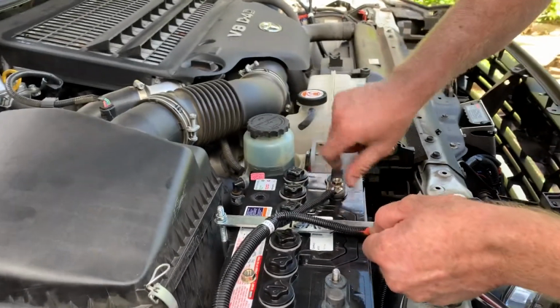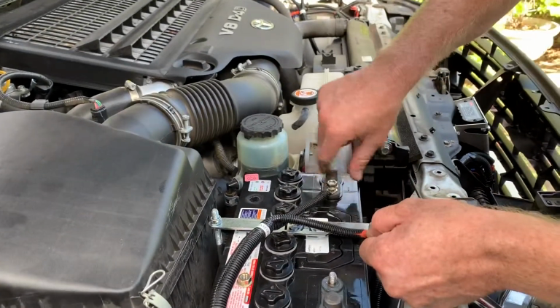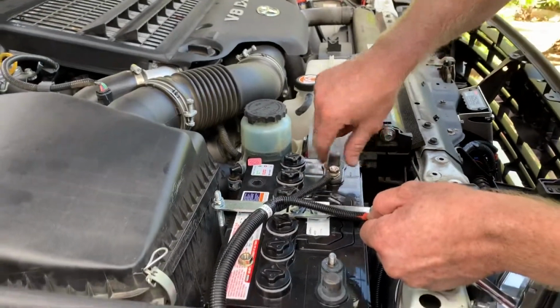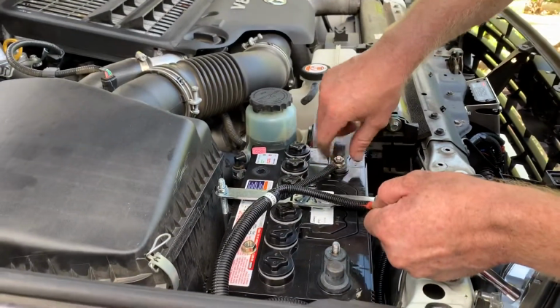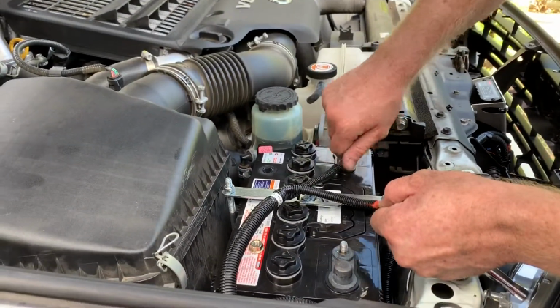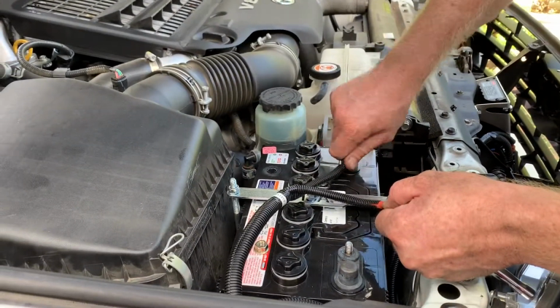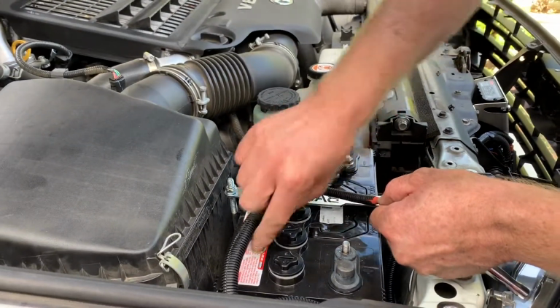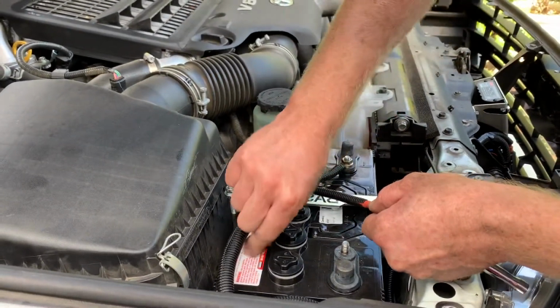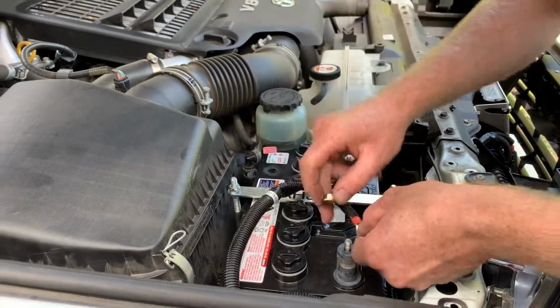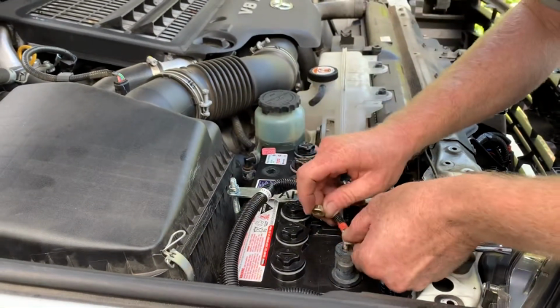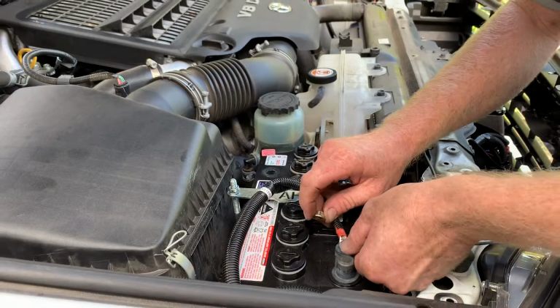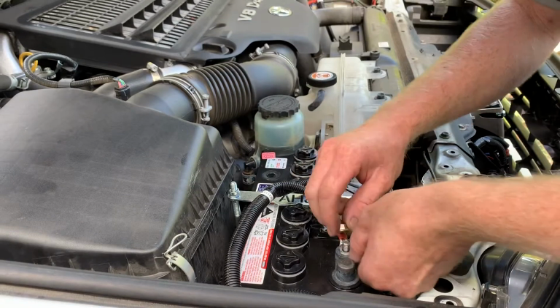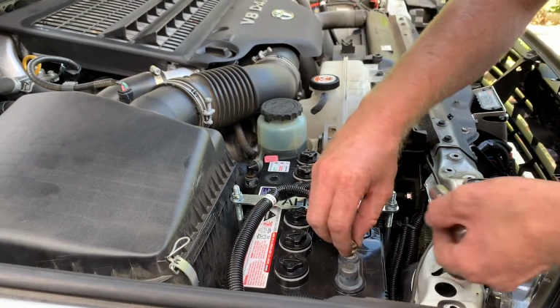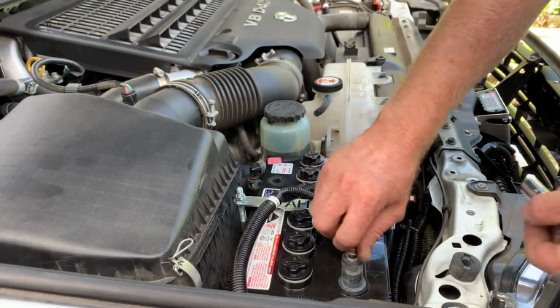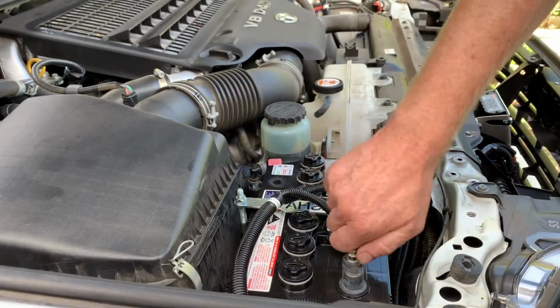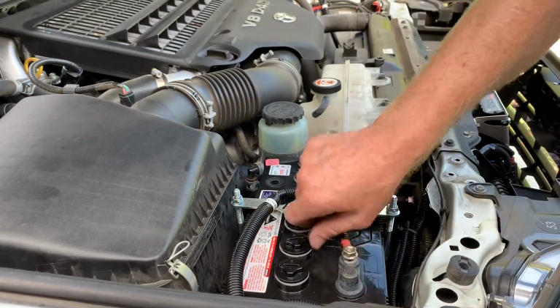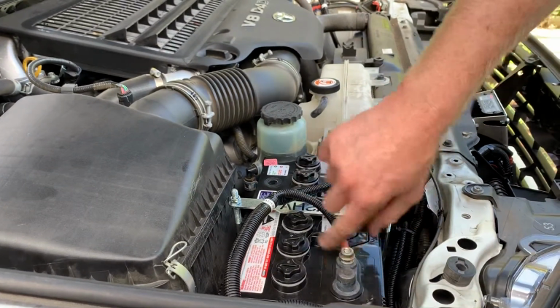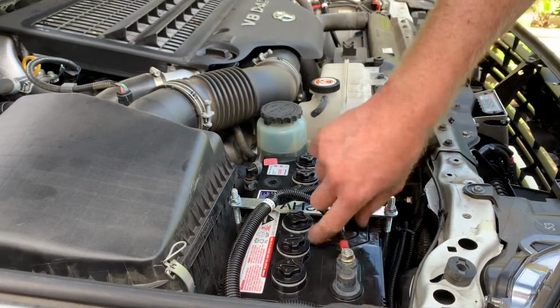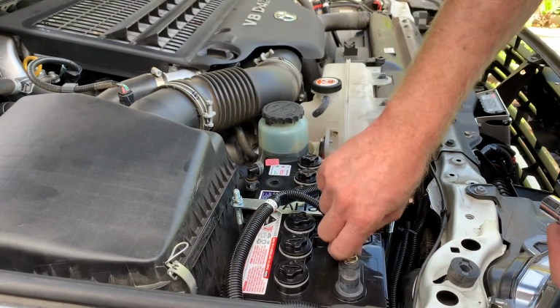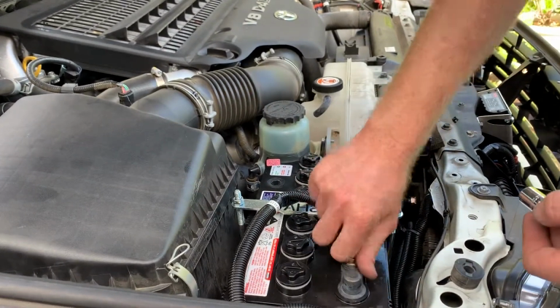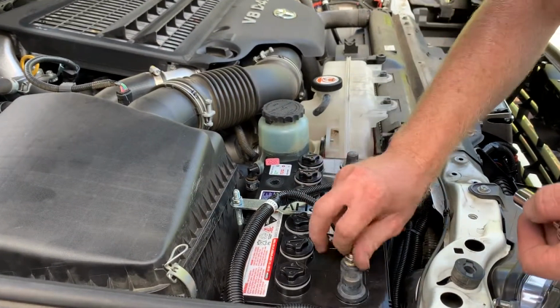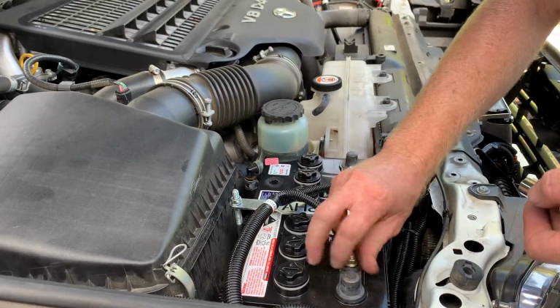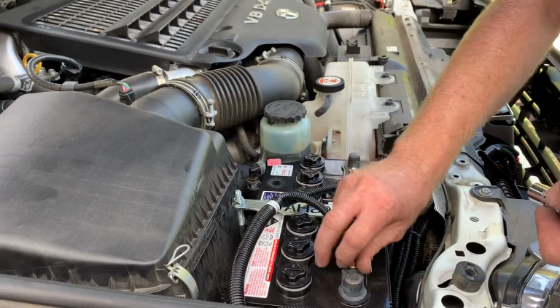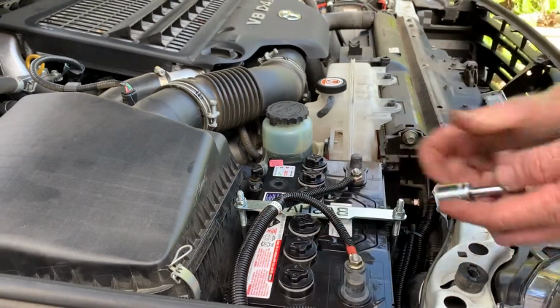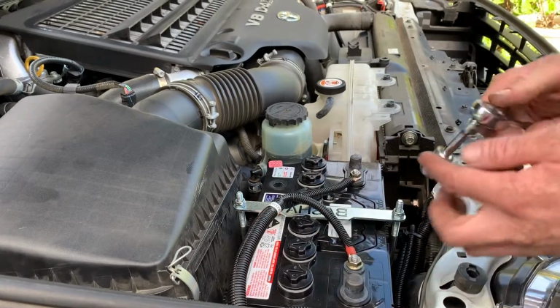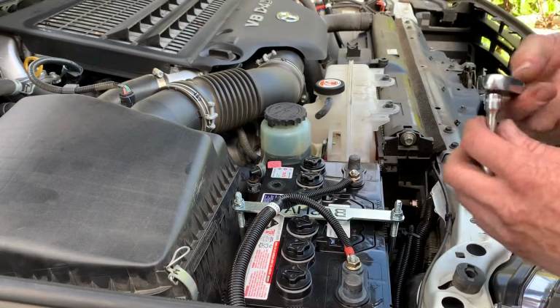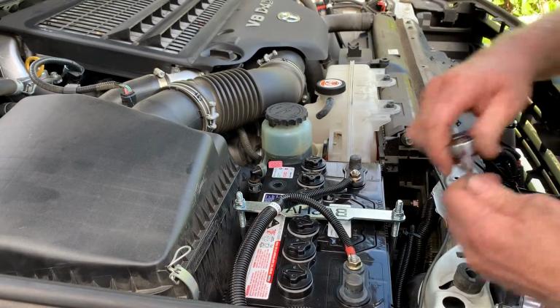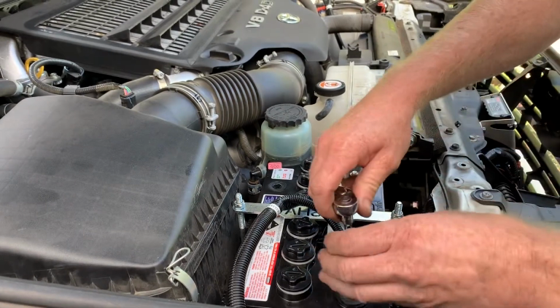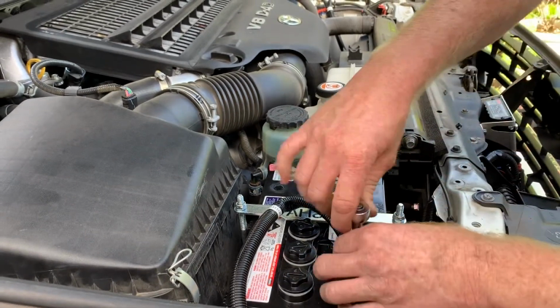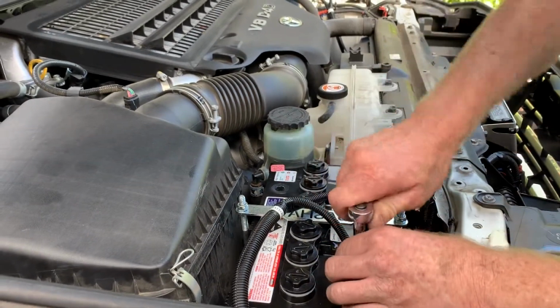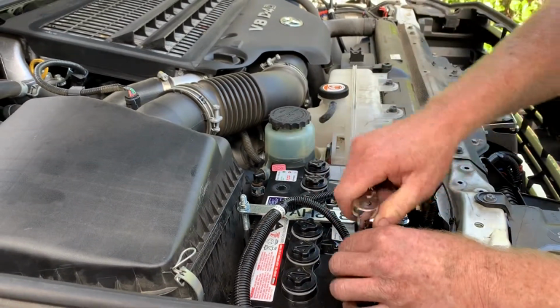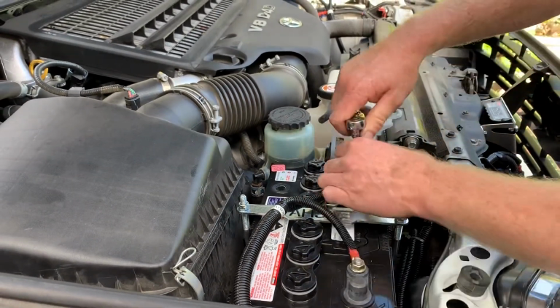The auxiliary battery is quite easy because there's no existing cabling there. If you've just installed a secondary battery, this is probably the only cable going on or the first cable that's going on. So it's just a matter of nipping those up.